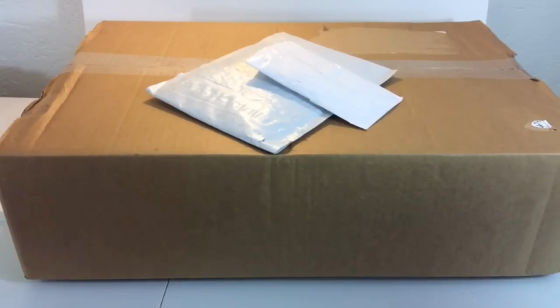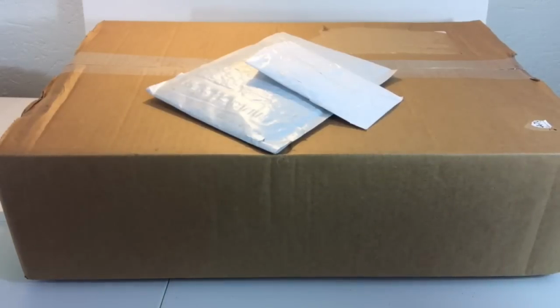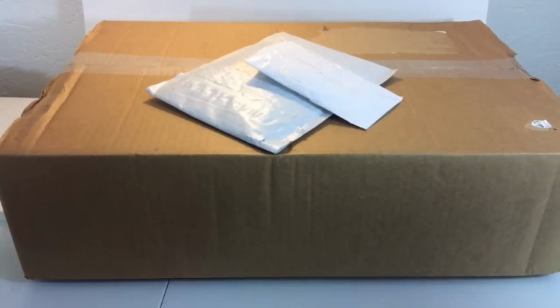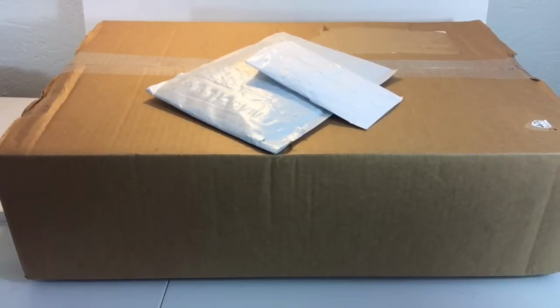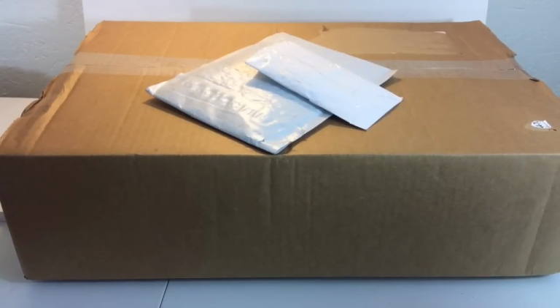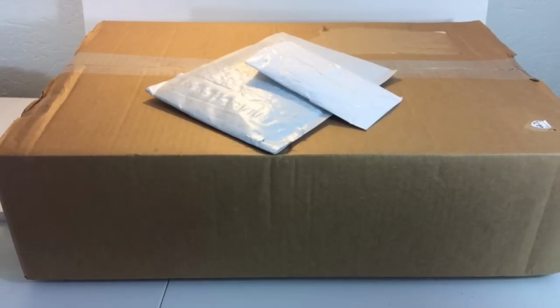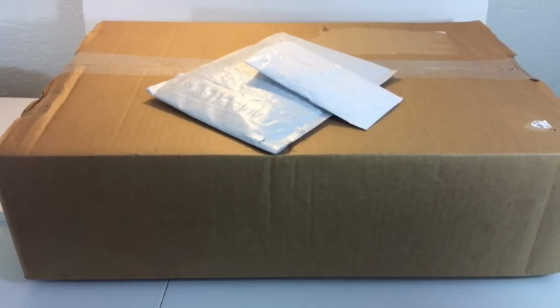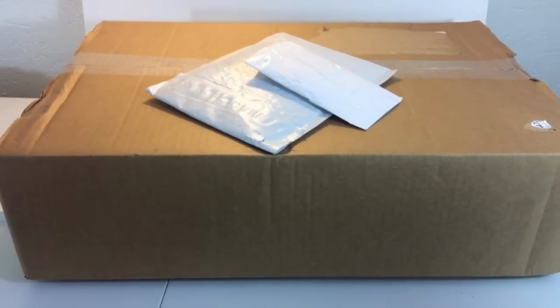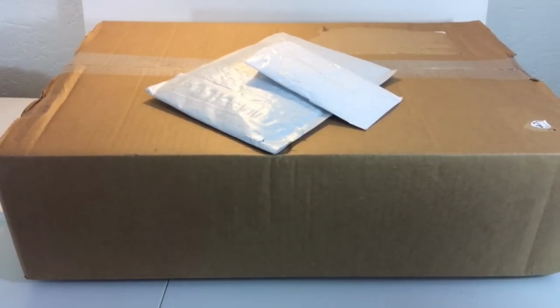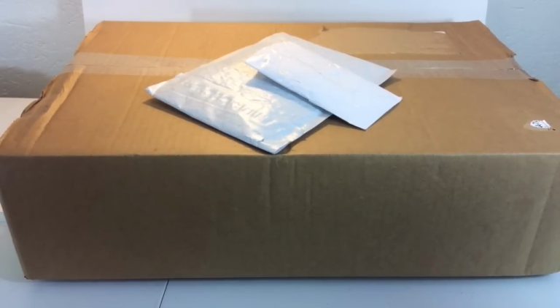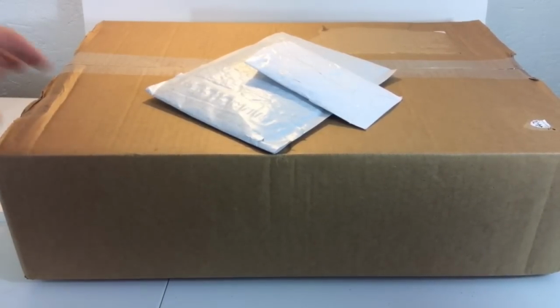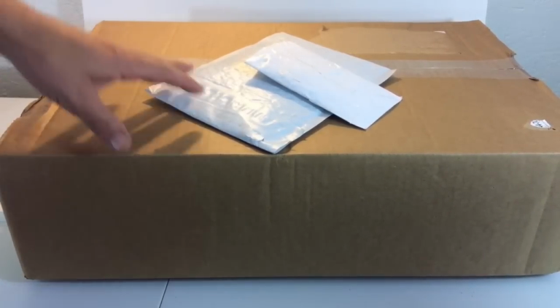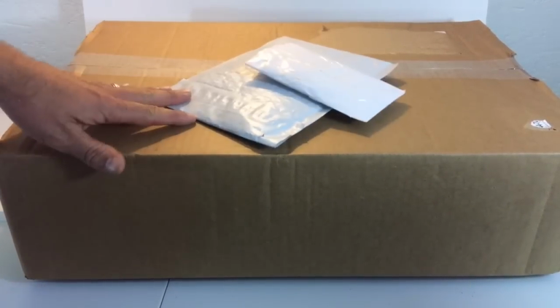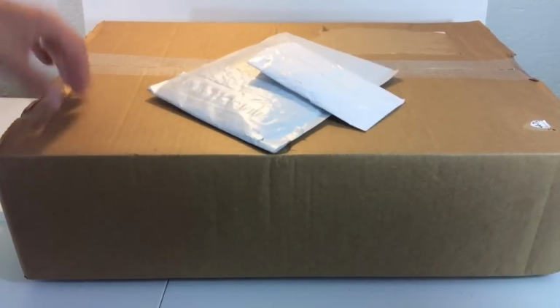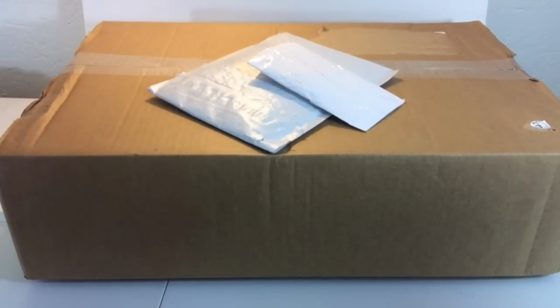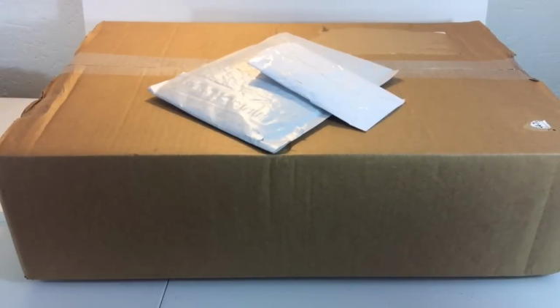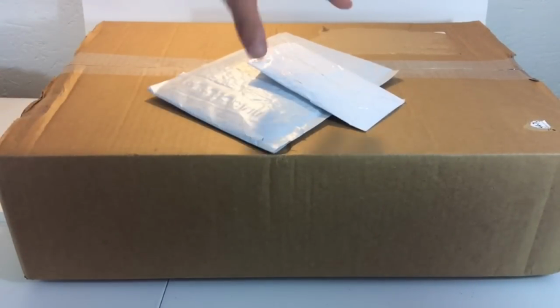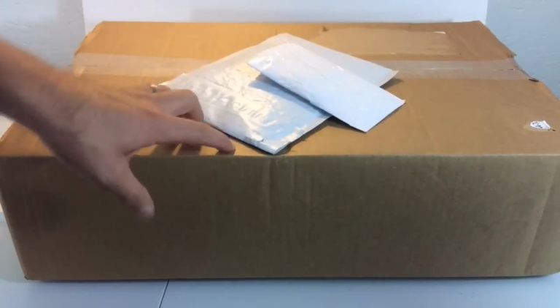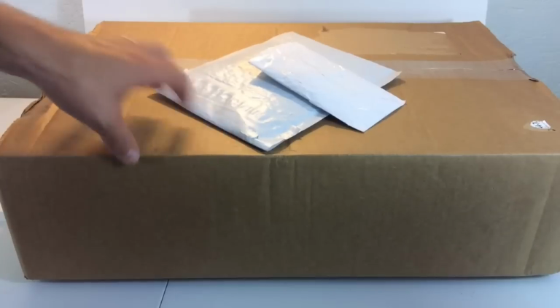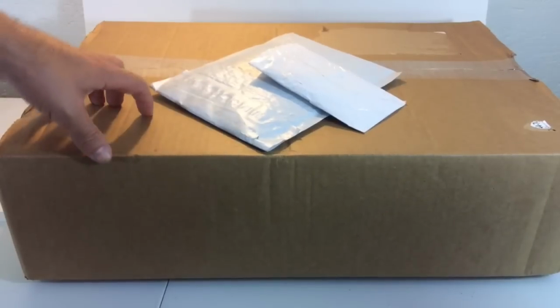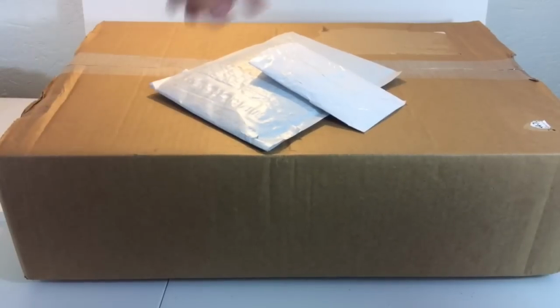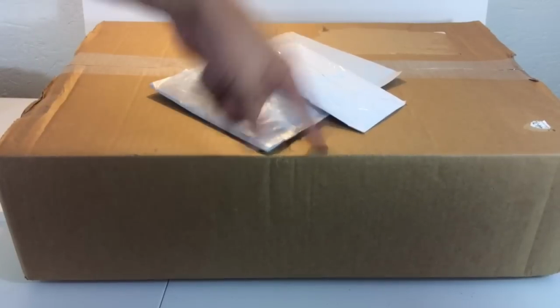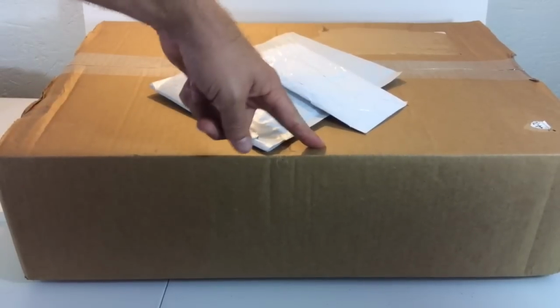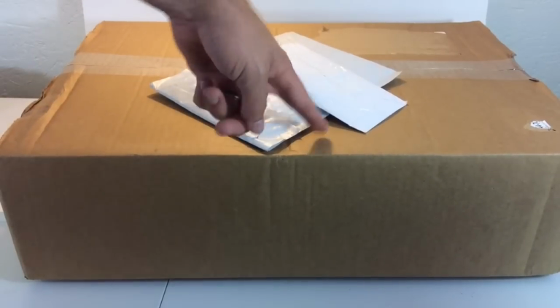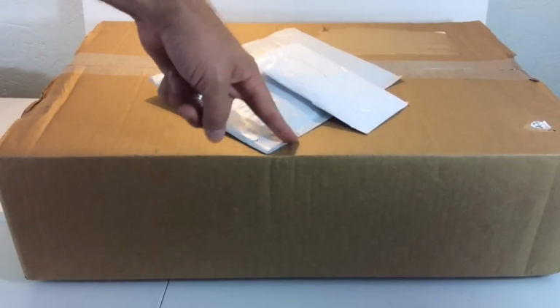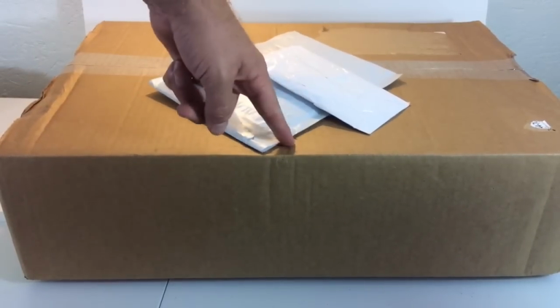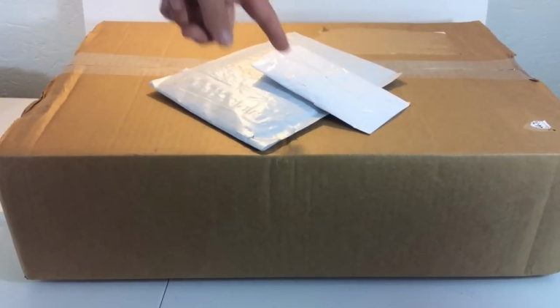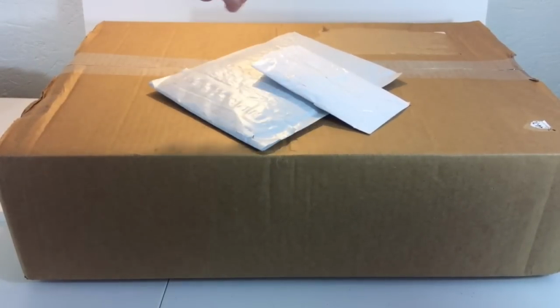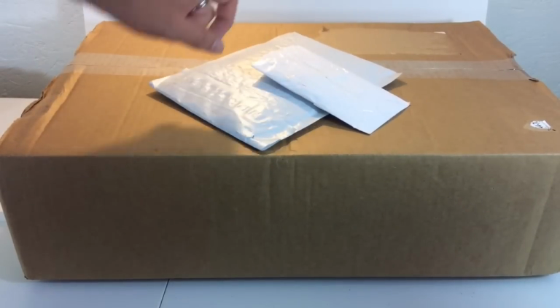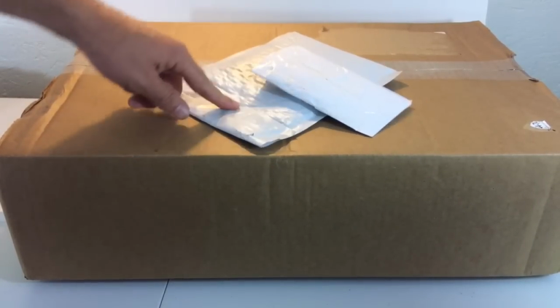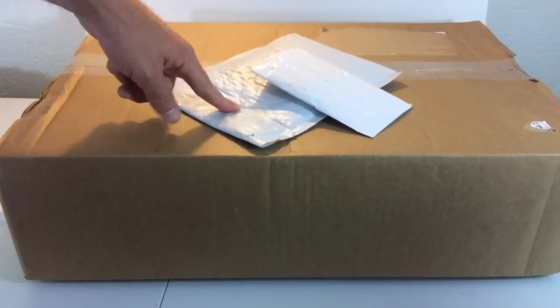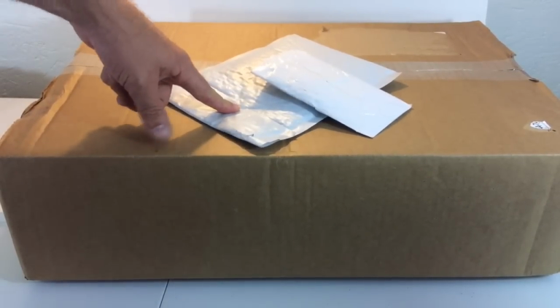Hey, what's up YouTube, it's AFOL Man and I'm bringing another Lego haul for you guys today. I have three different packages here — the large one is from Lego Shop at Home, one is something off eBay, and one is from BrickLover18.